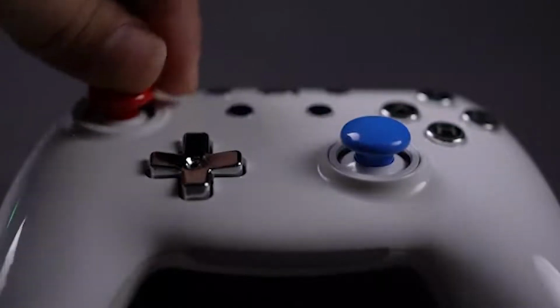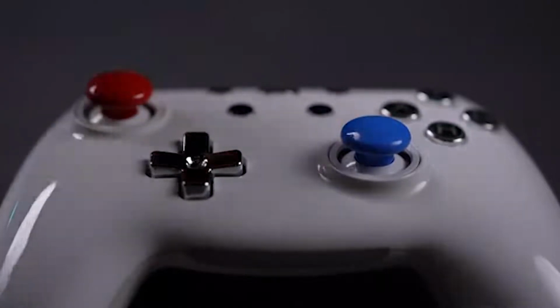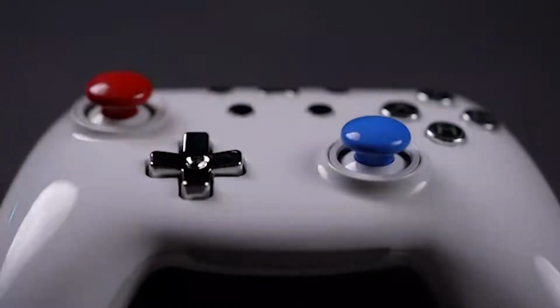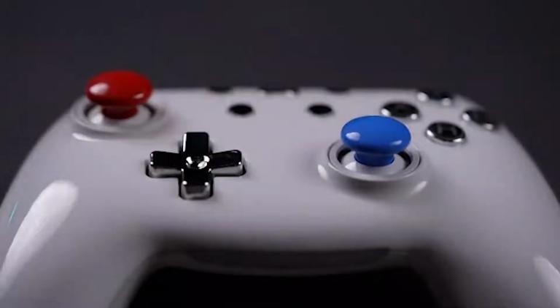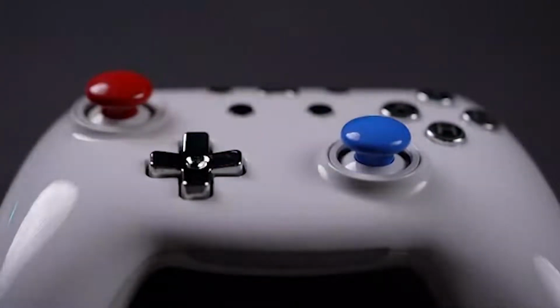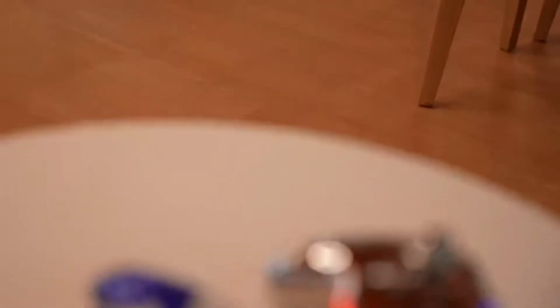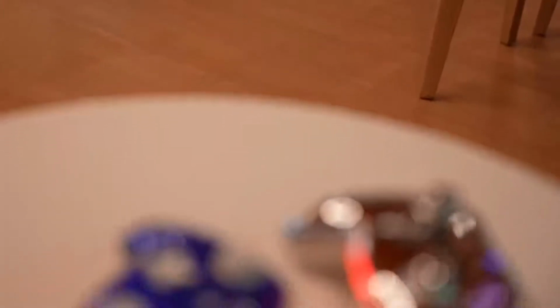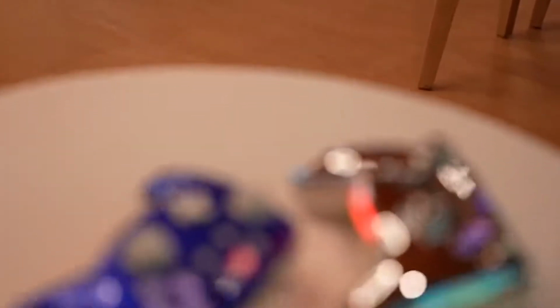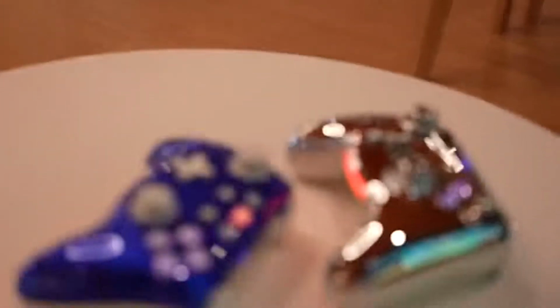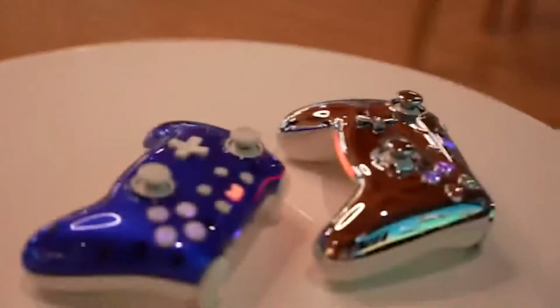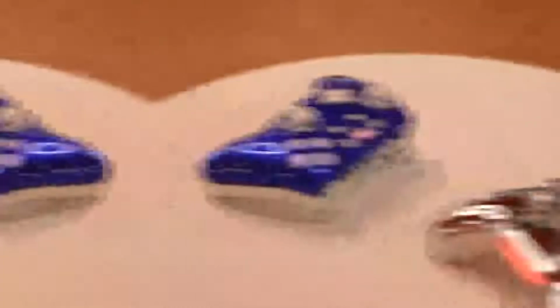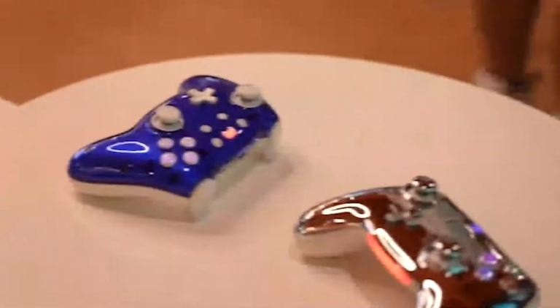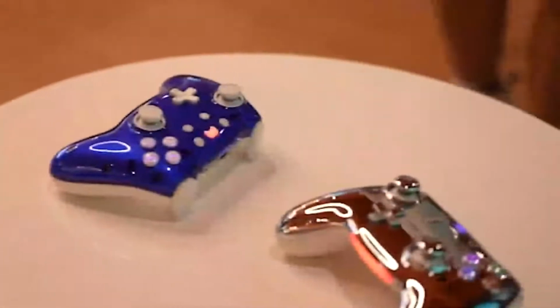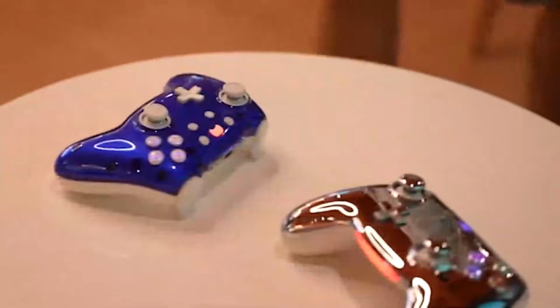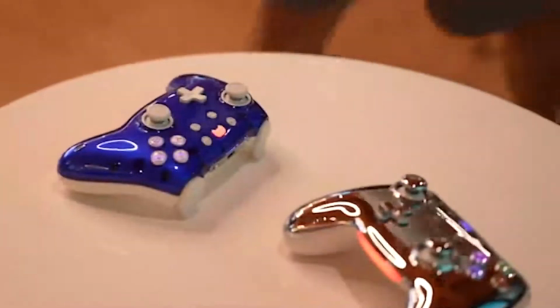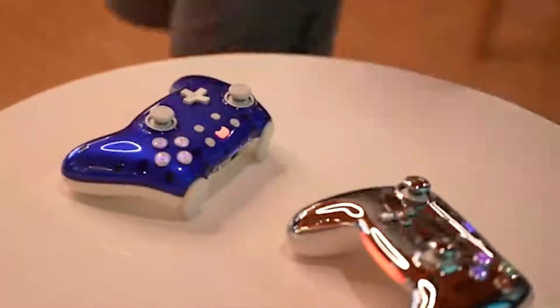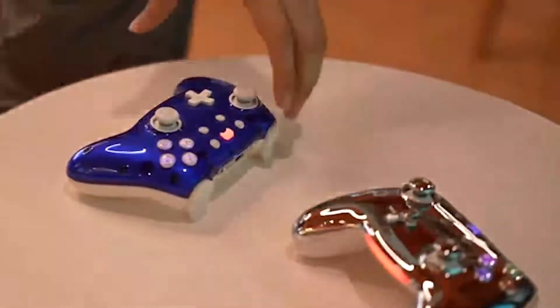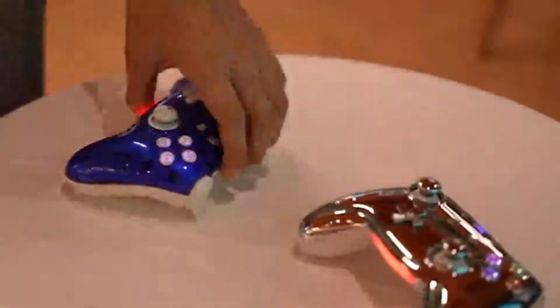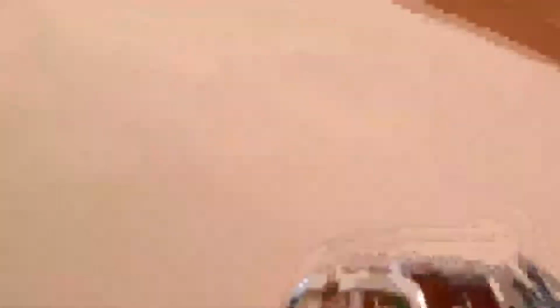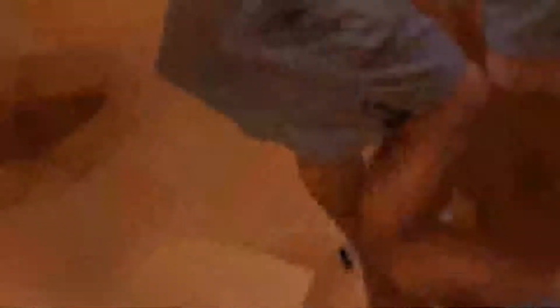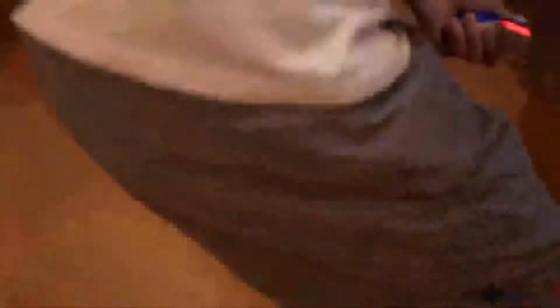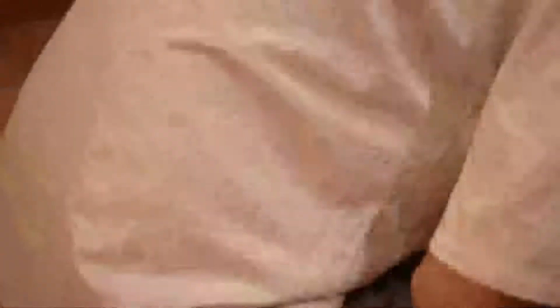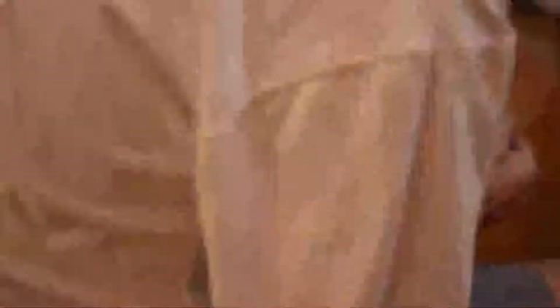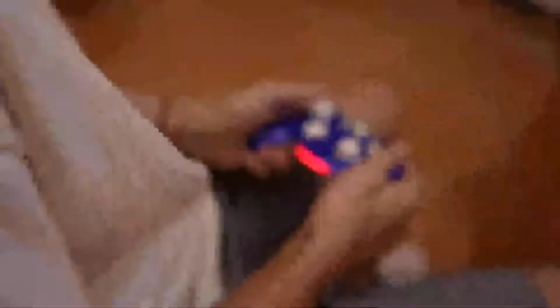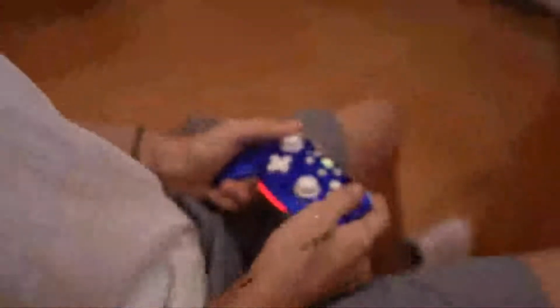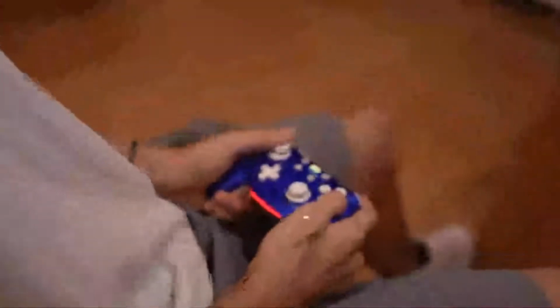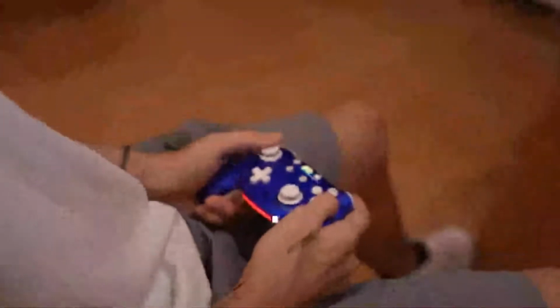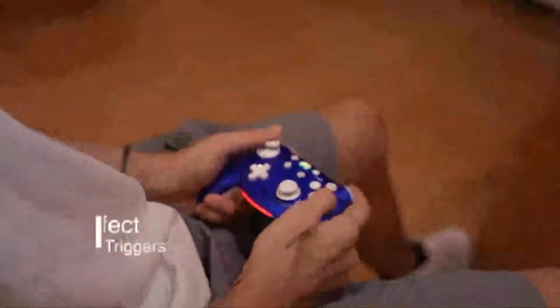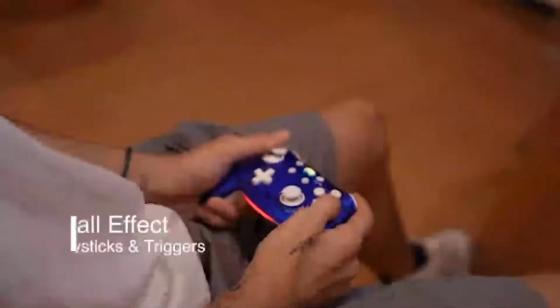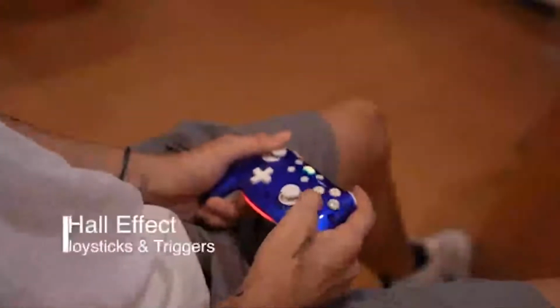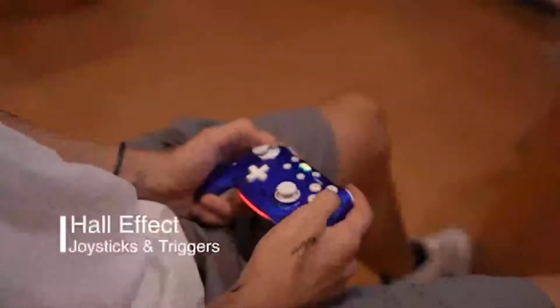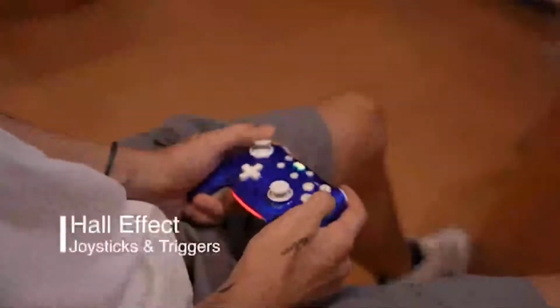The controller has a built-in gyroscope and accelerometer, which enable motion control for games that support it. You can also adjust the sensitivity of the motion control in the settings.